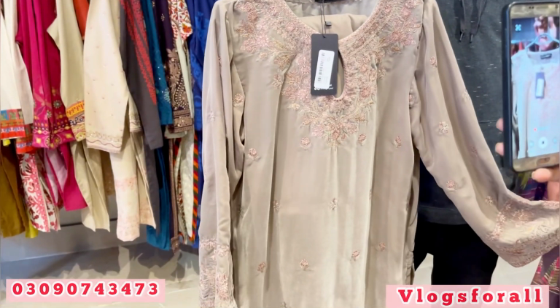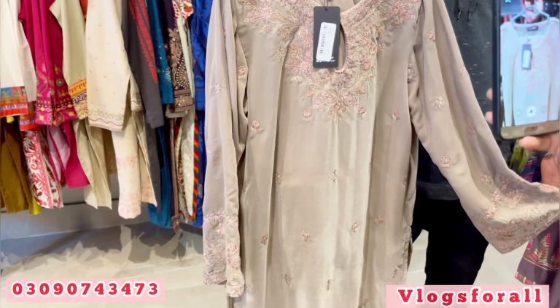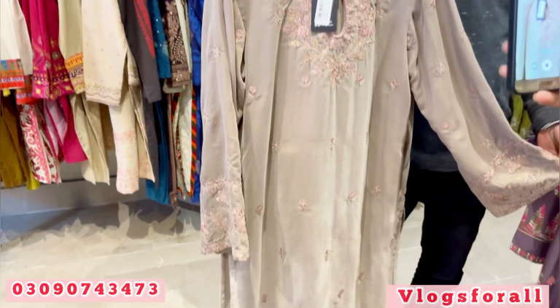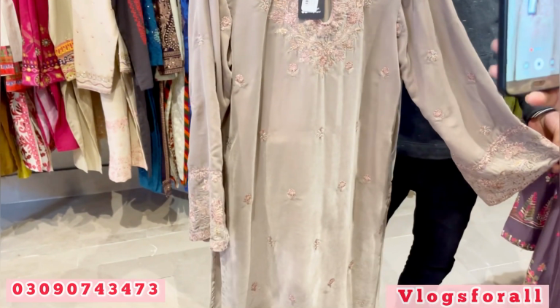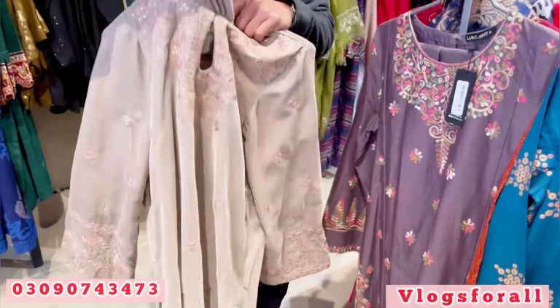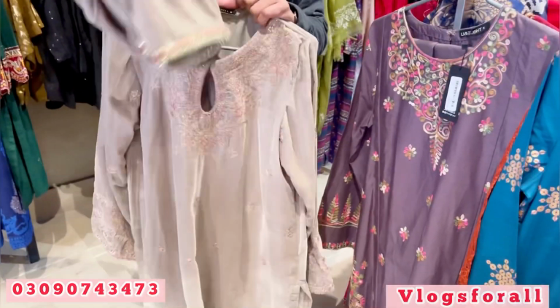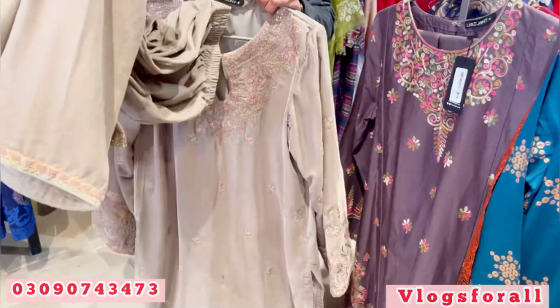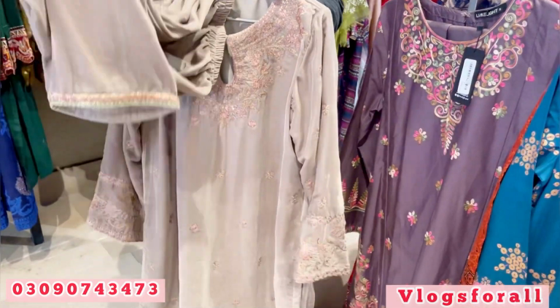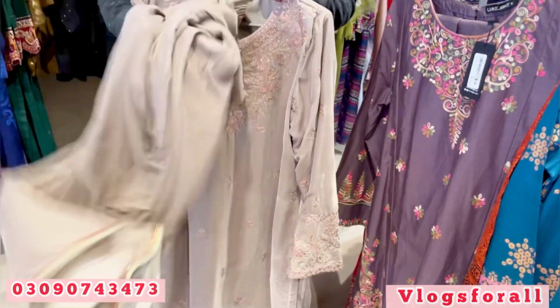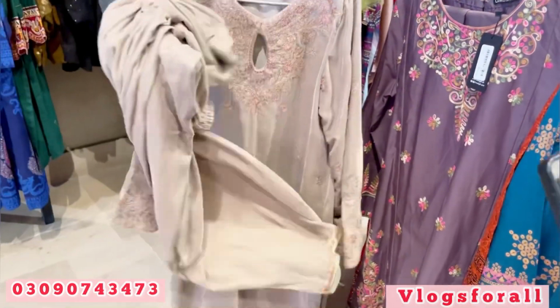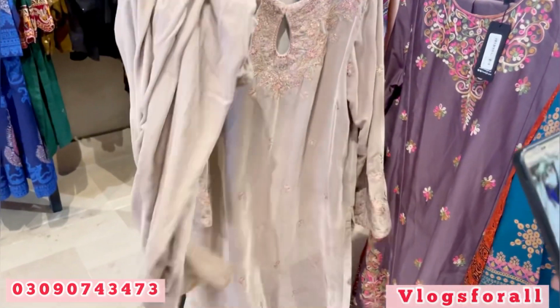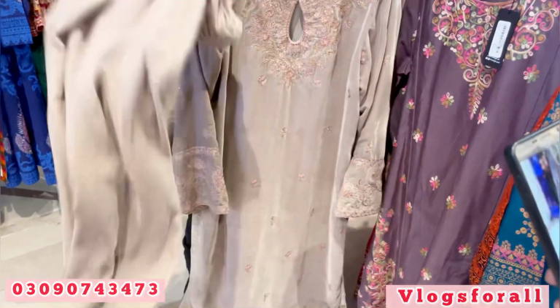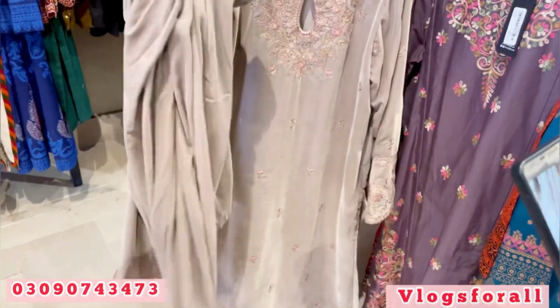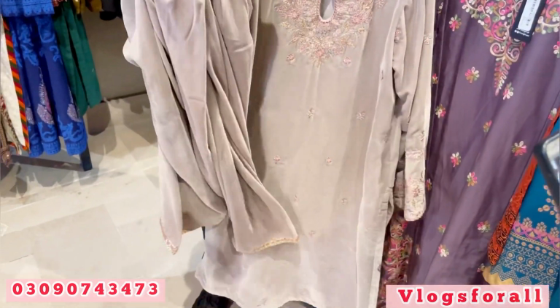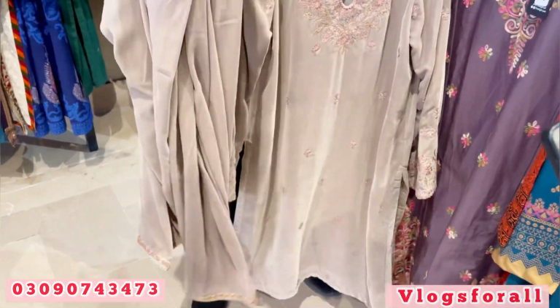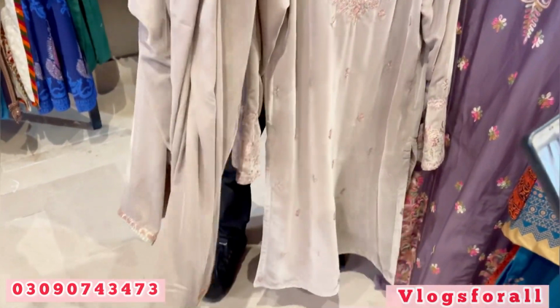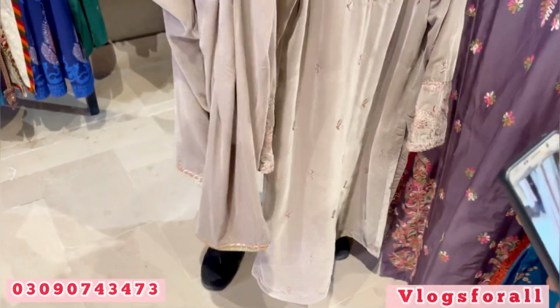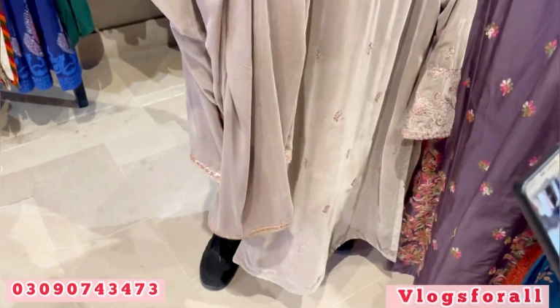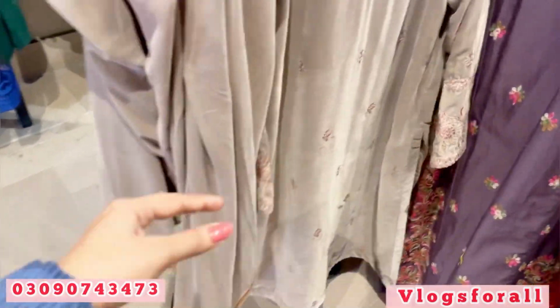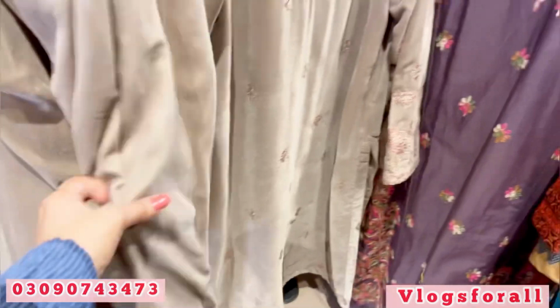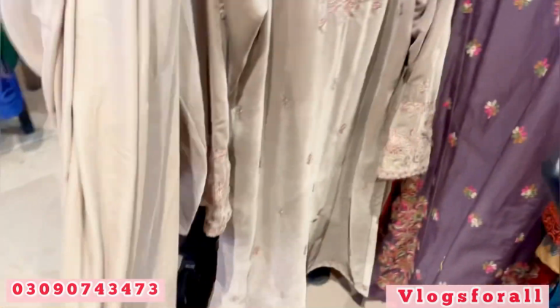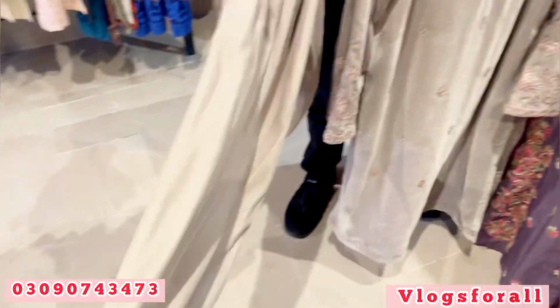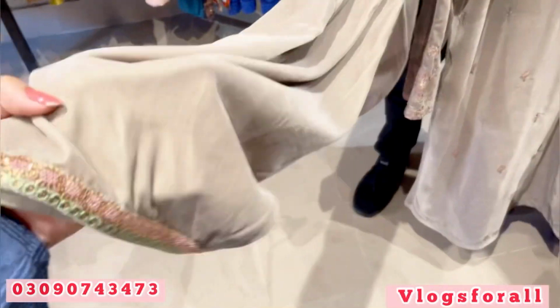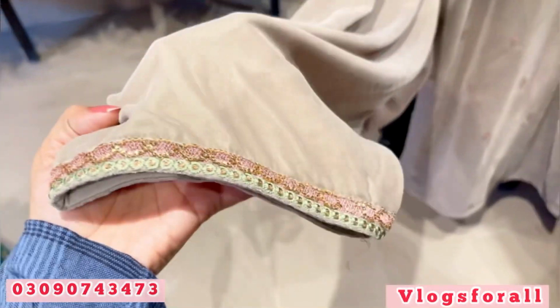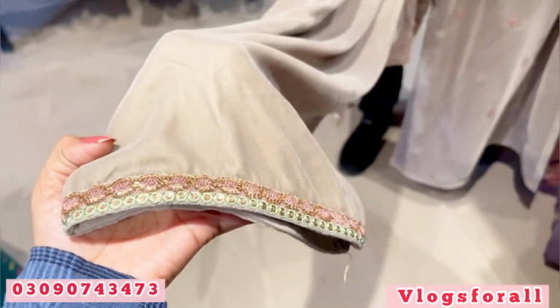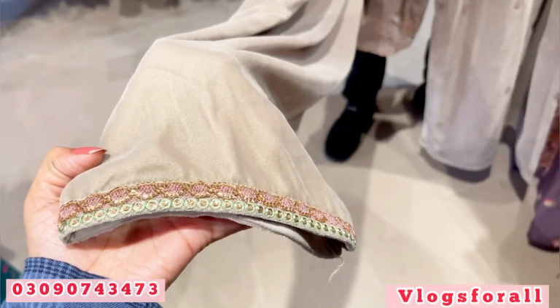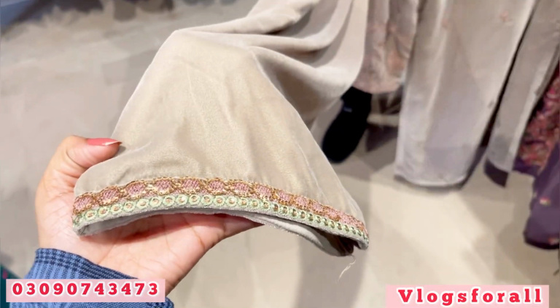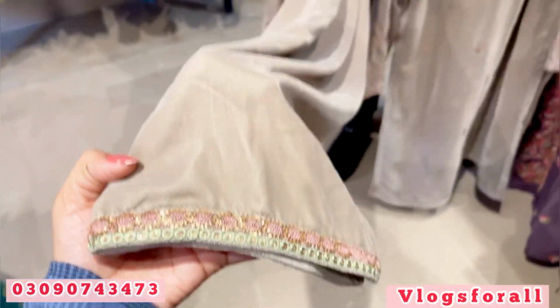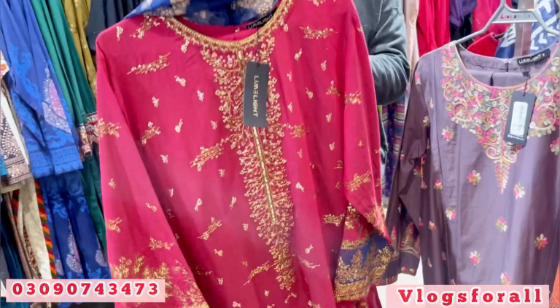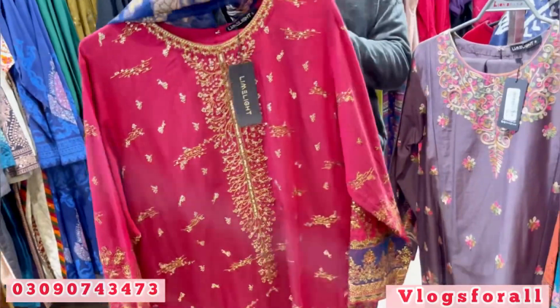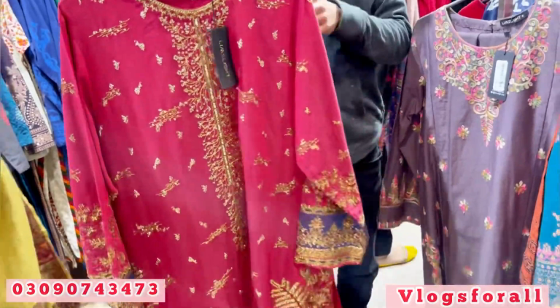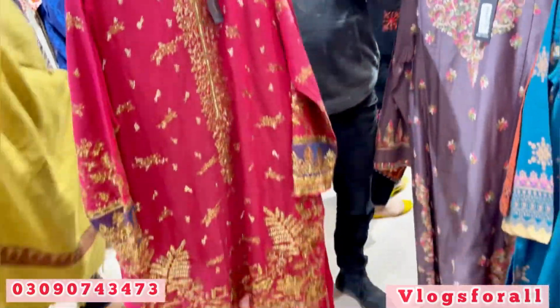It is in velvet. I will show you the trouser — it is also in velvet. The work is done in this way. The next article is very beautiful.